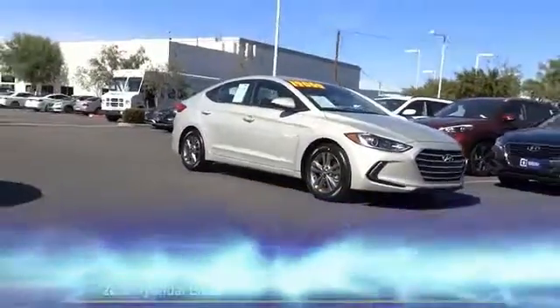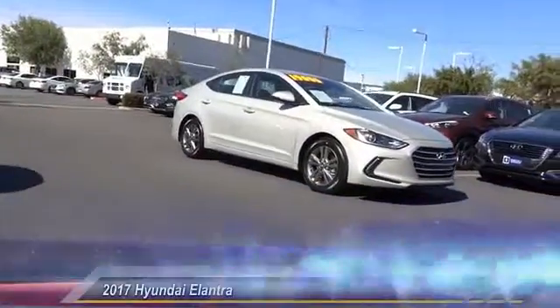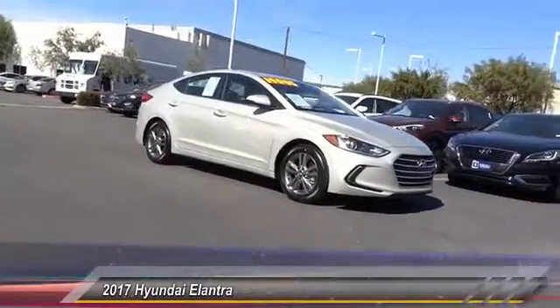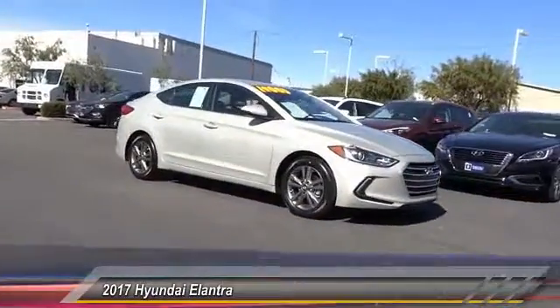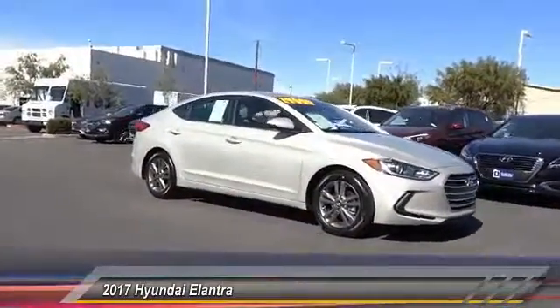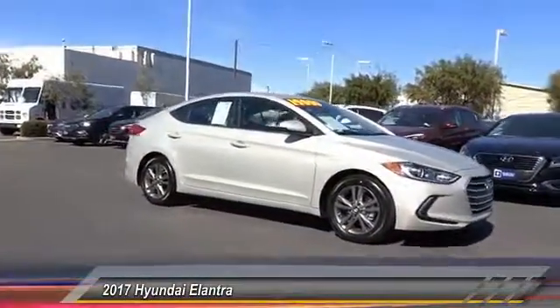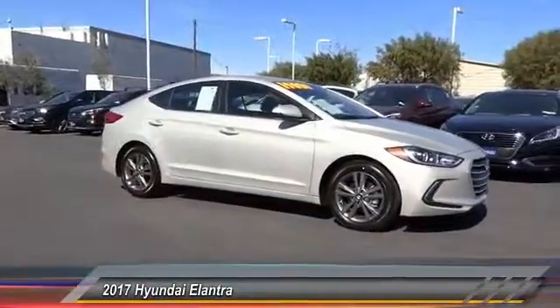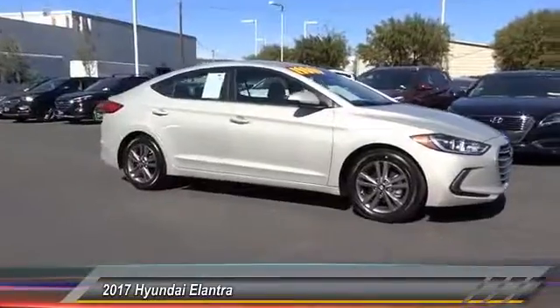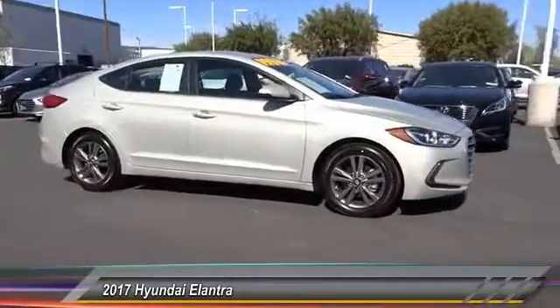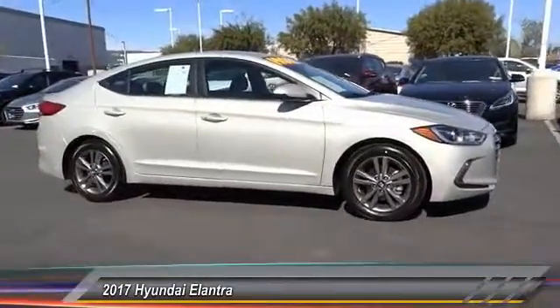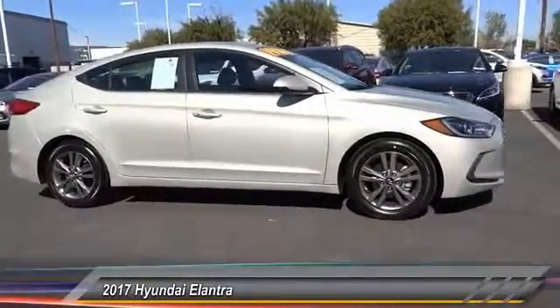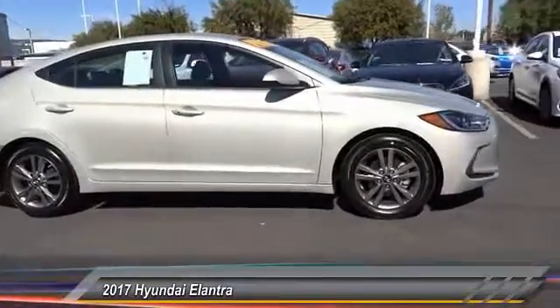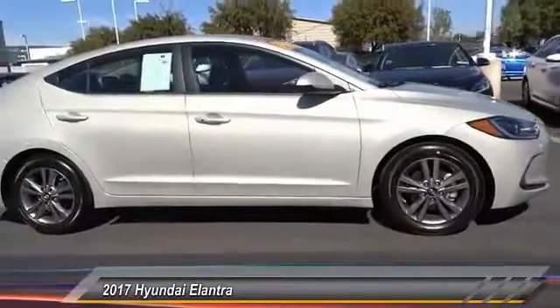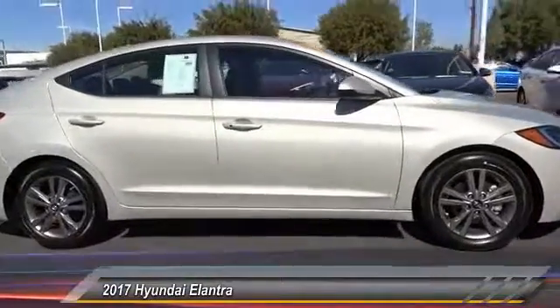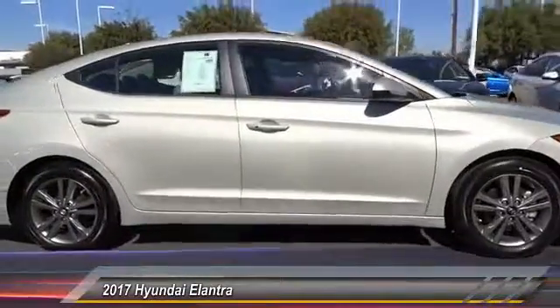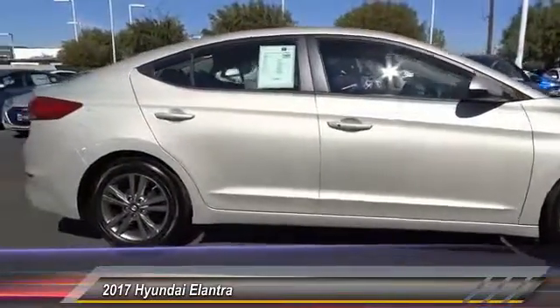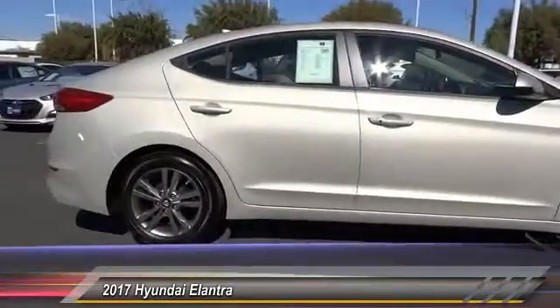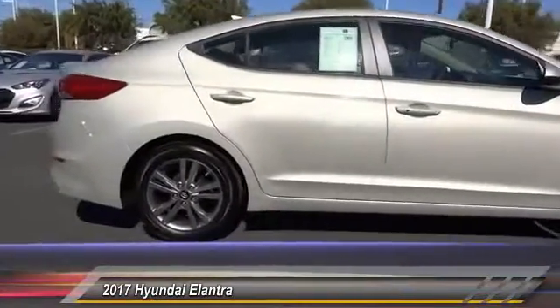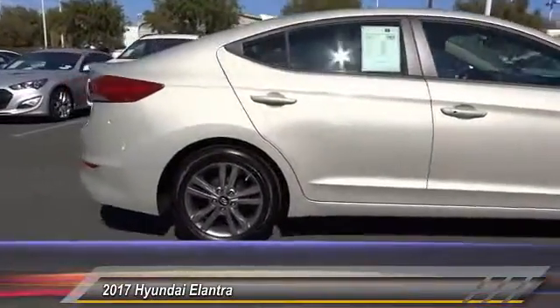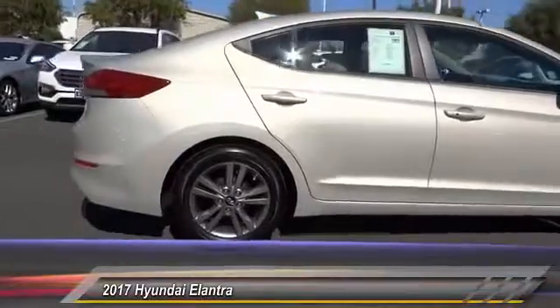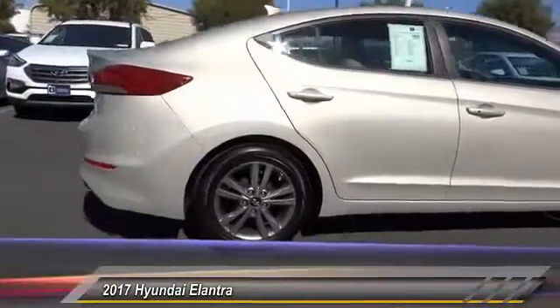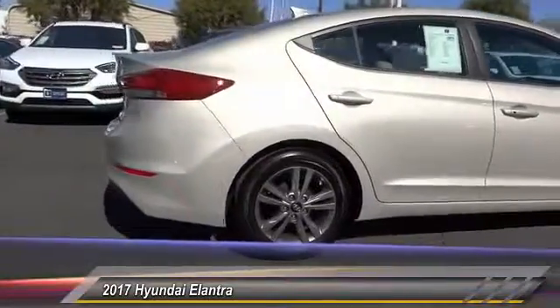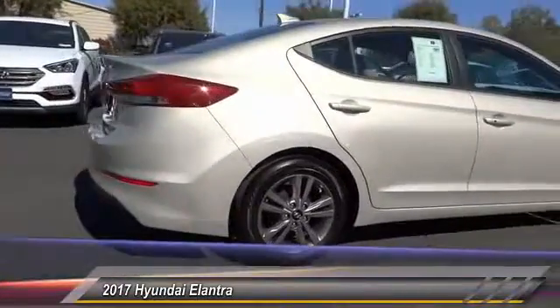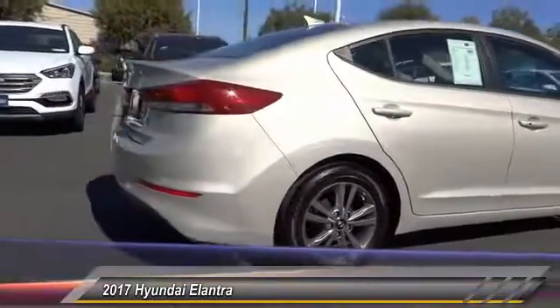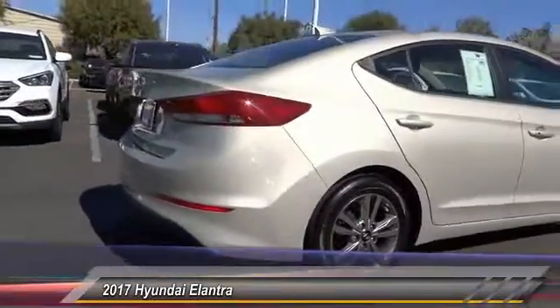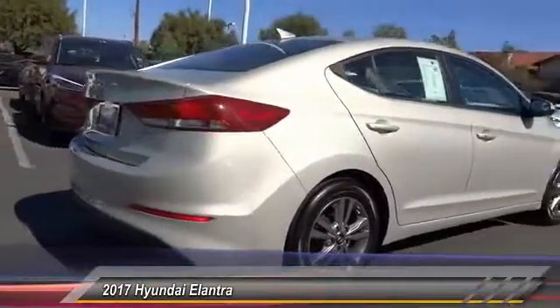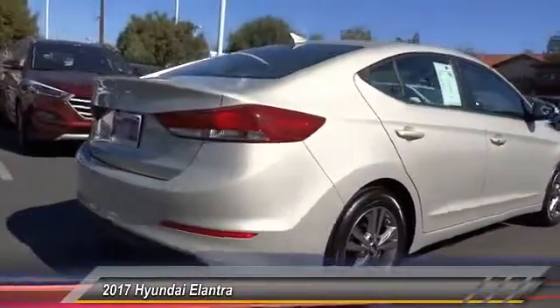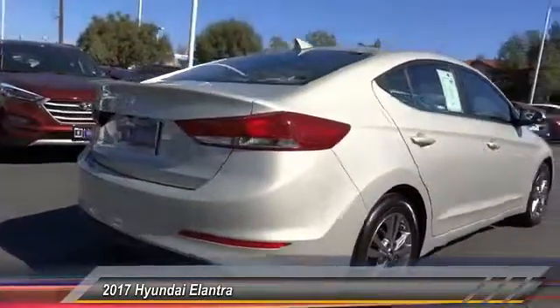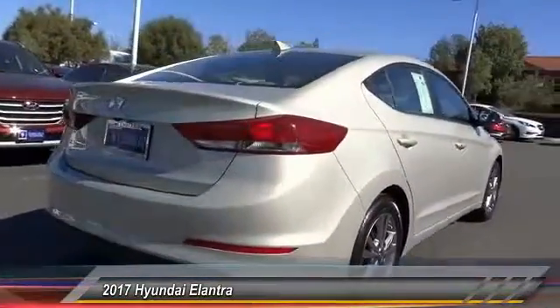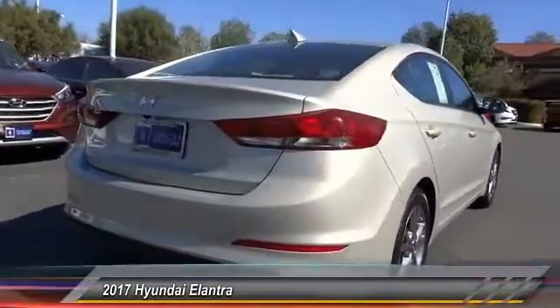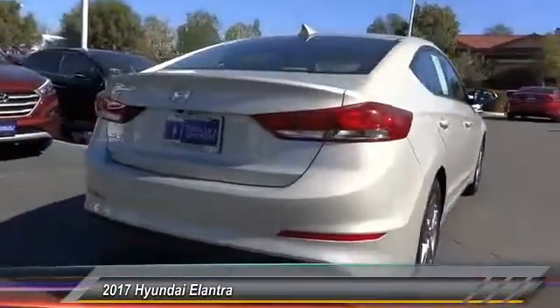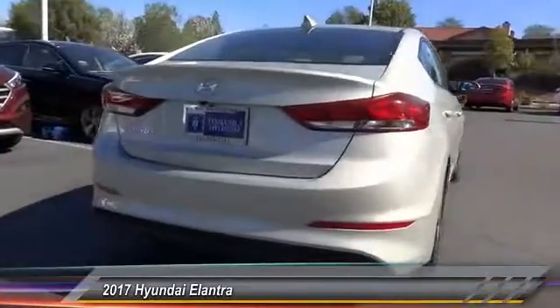2017 Elantra. The Elantra boasts the most interior room in its class and gets an exceptional 35 miles per gallon. With its luxurious standard features, the Elantra is an easy choice and is priced below $20,000.